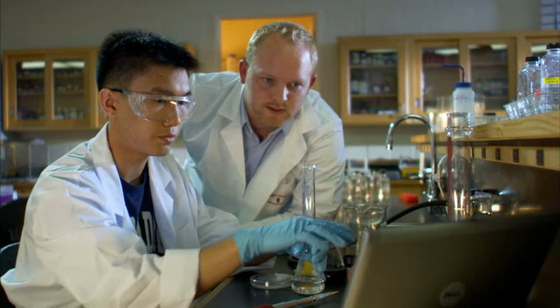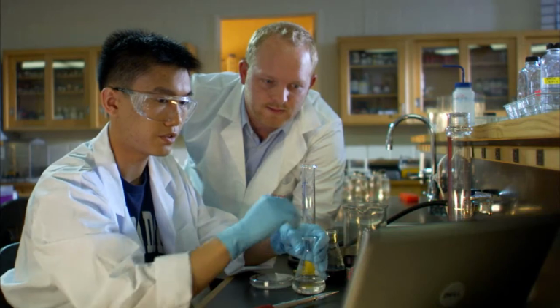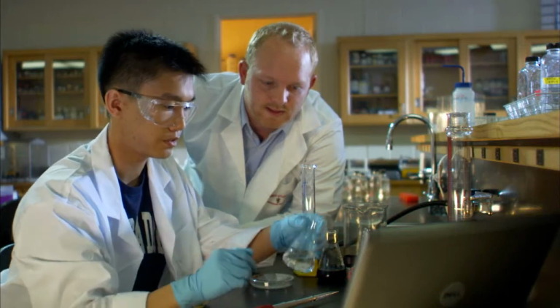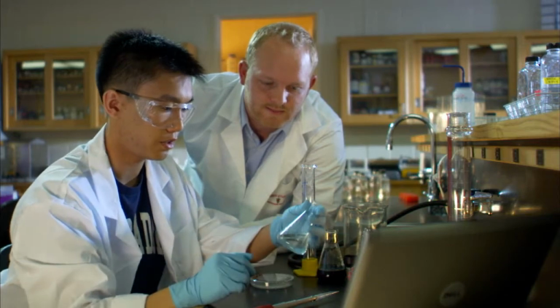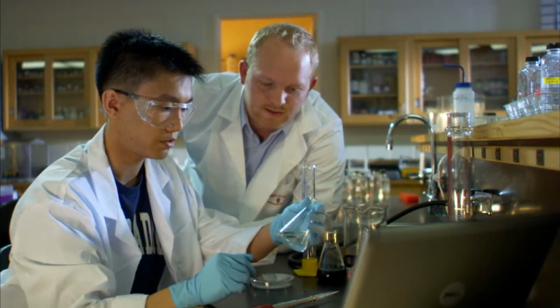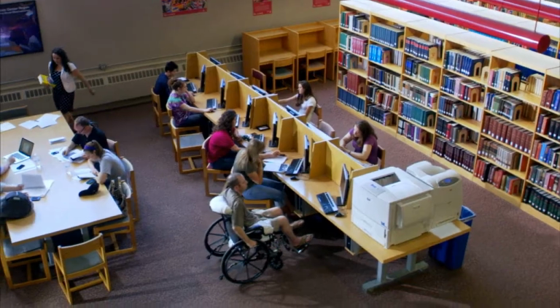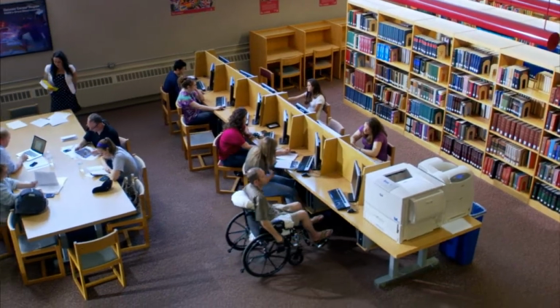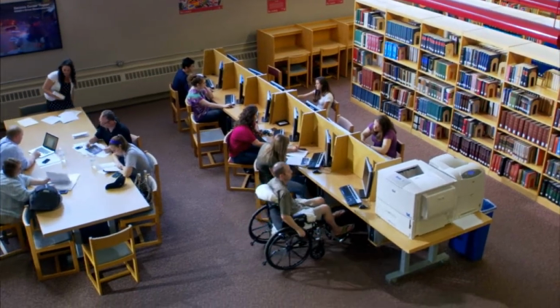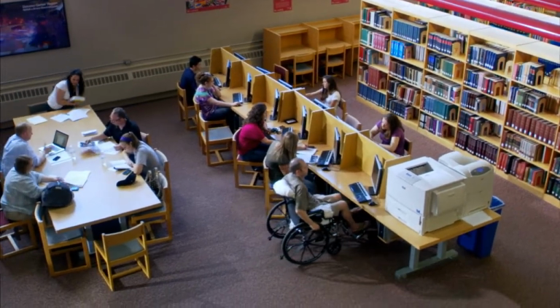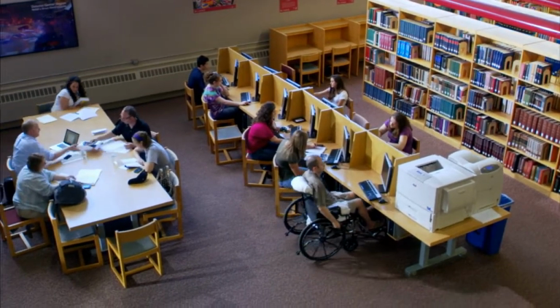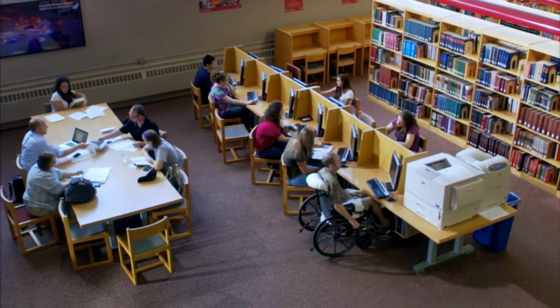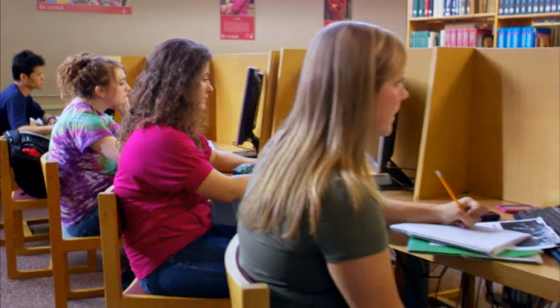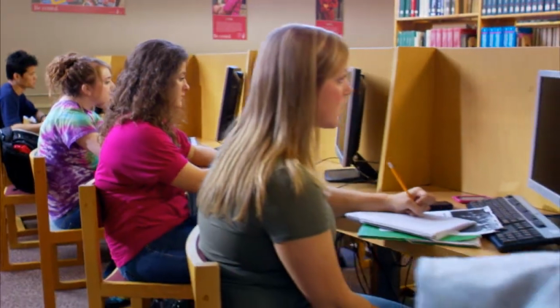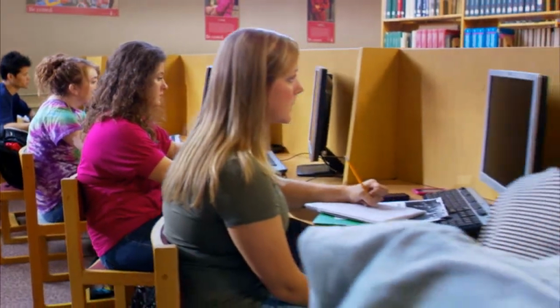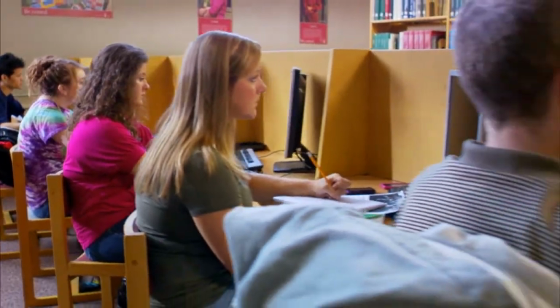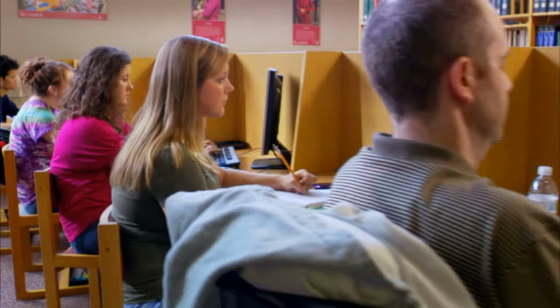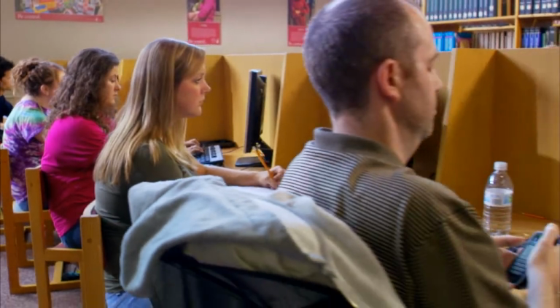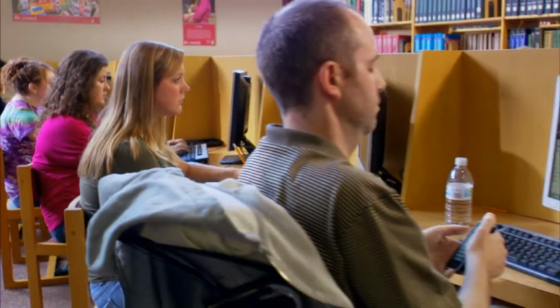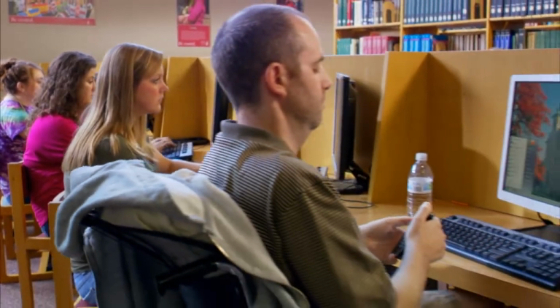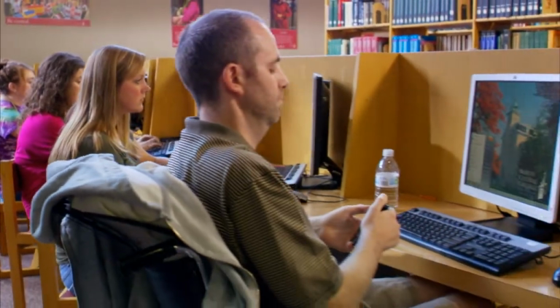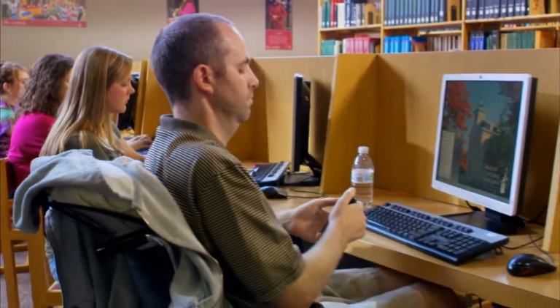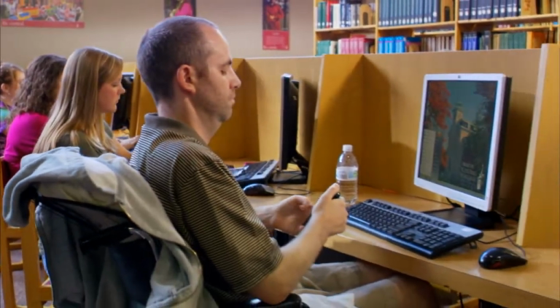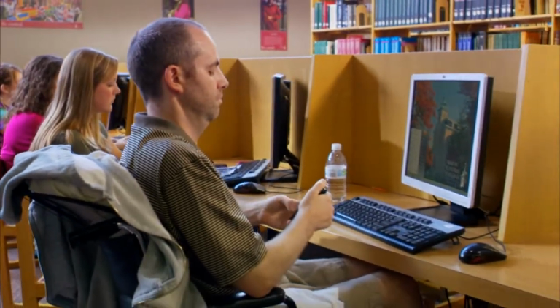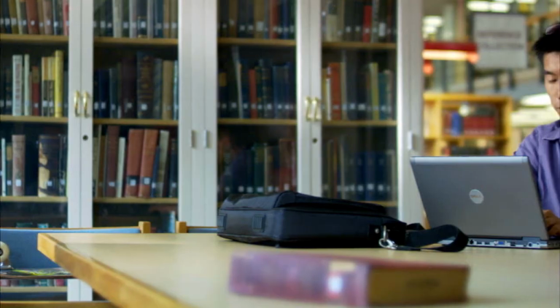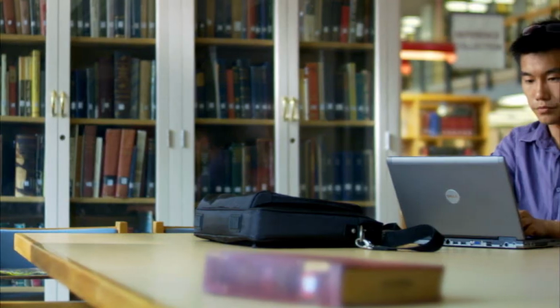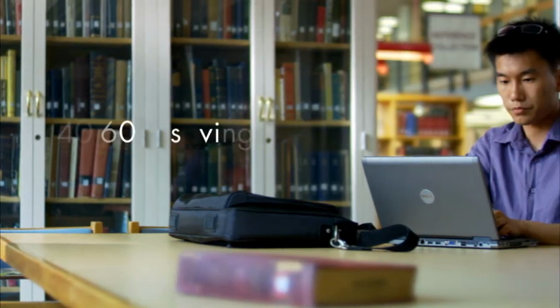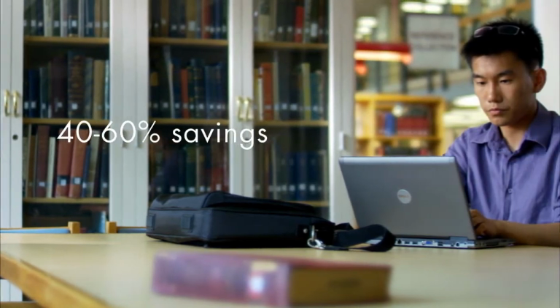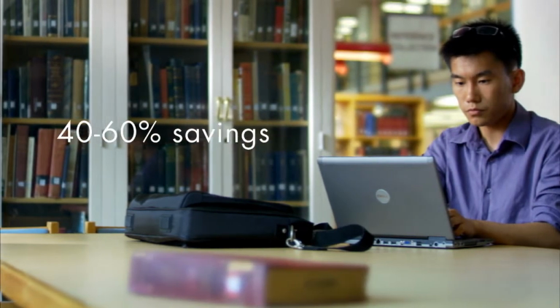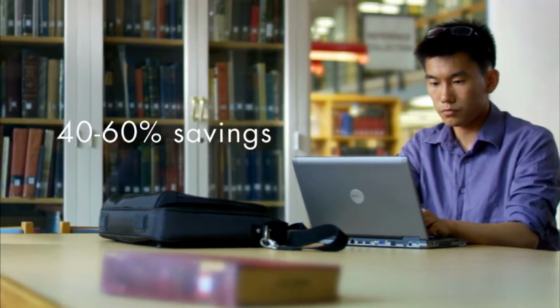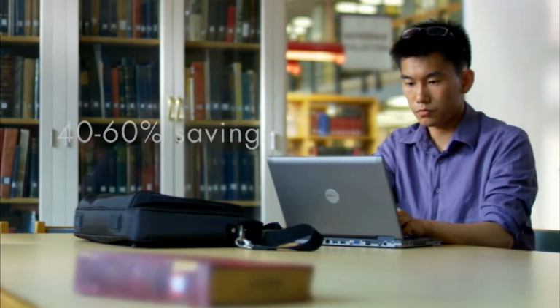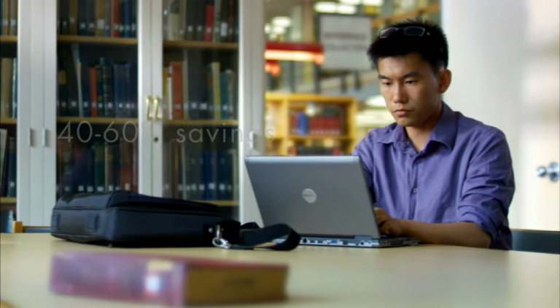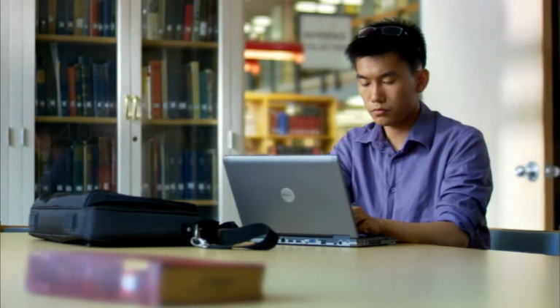CafeScribe offers meaningful savings — savings in time spent organizing your studies, and savings at the checkout, with prices that are typically 40 to 60% less than a new textbook.